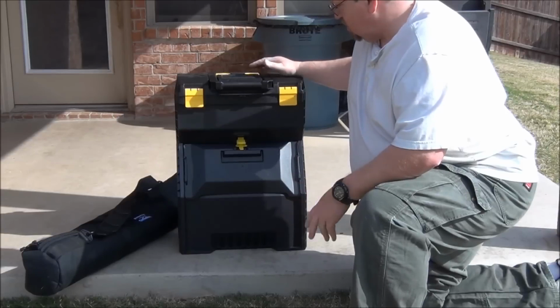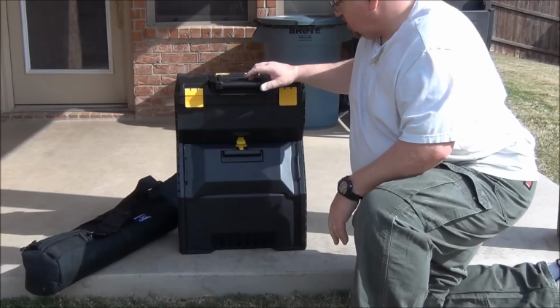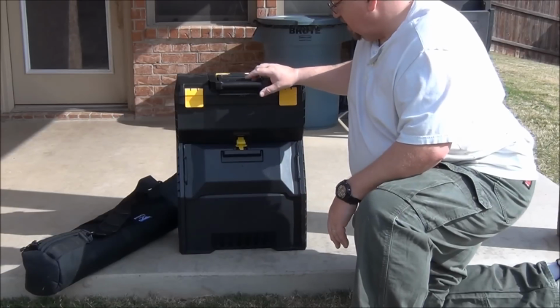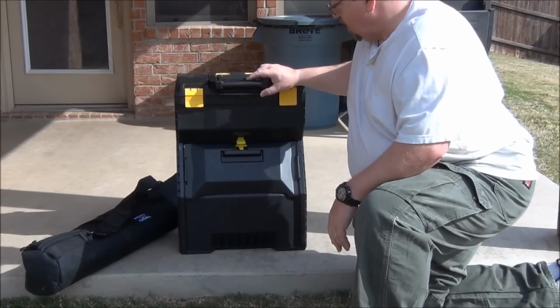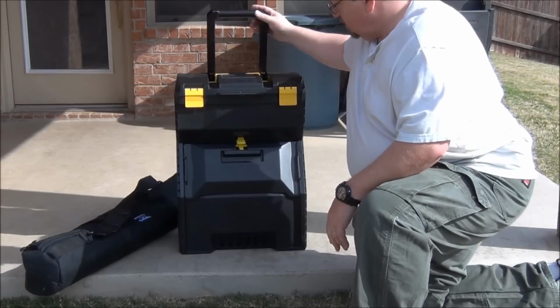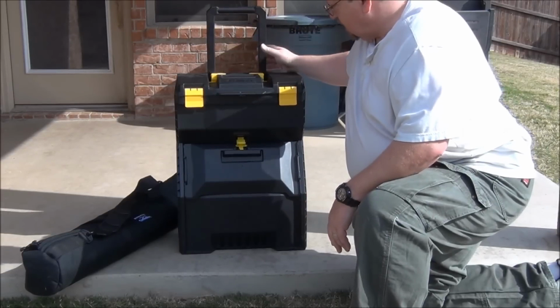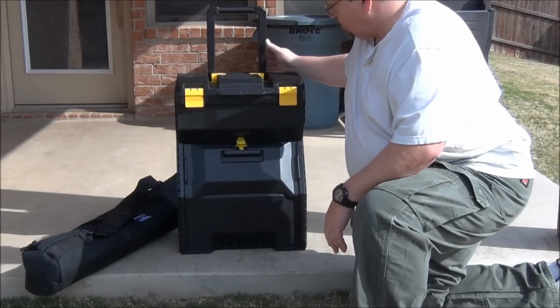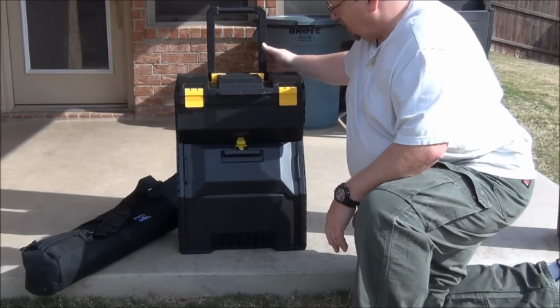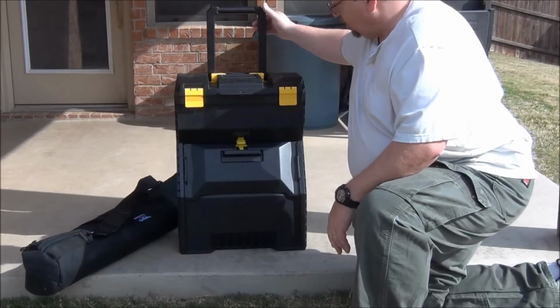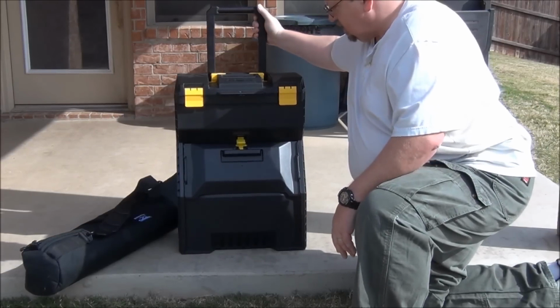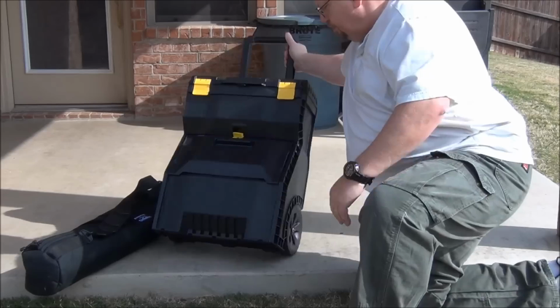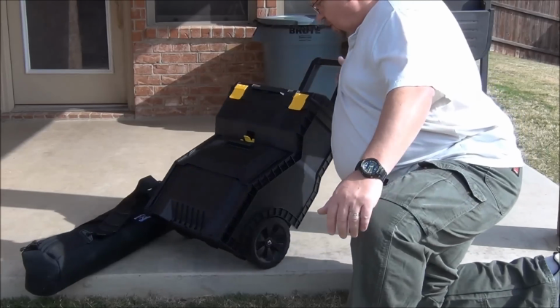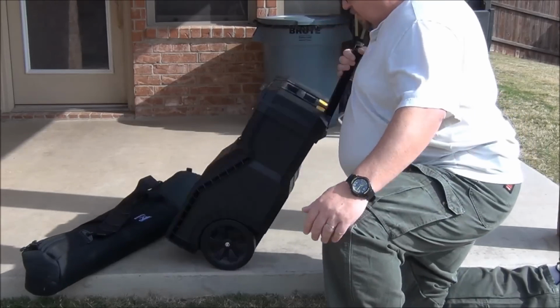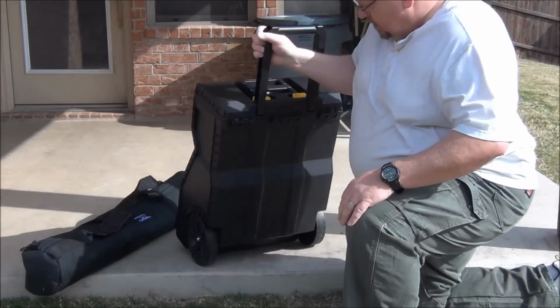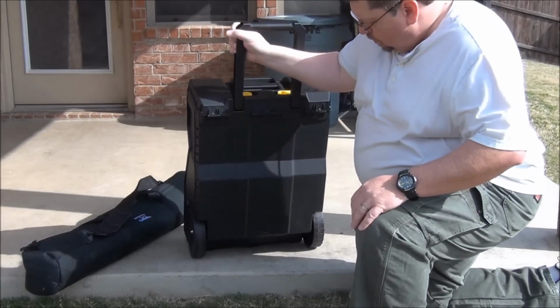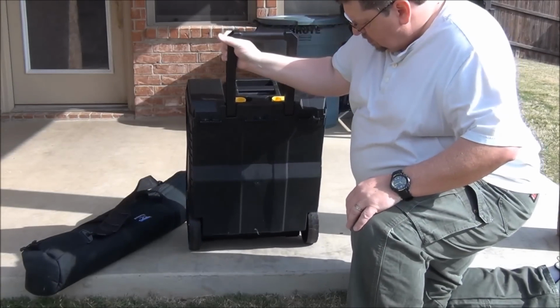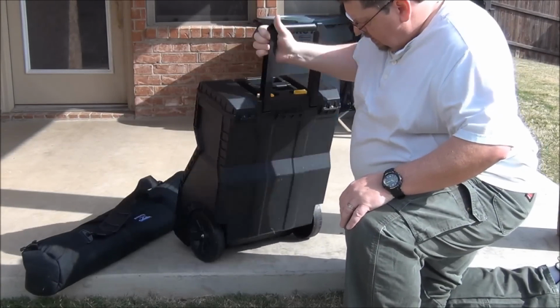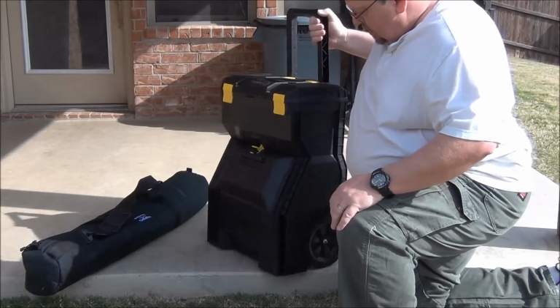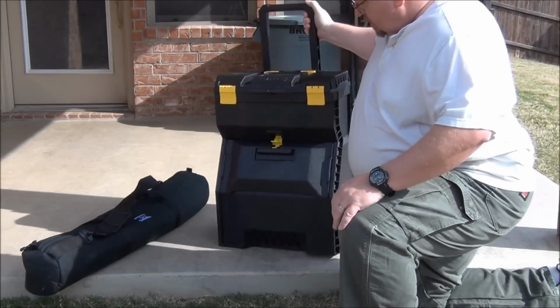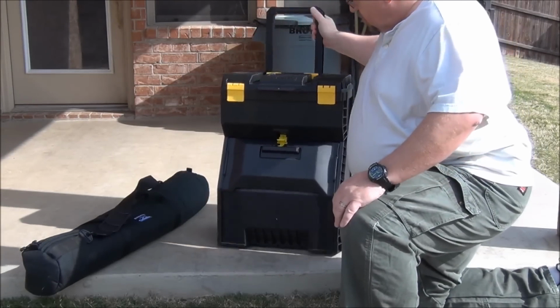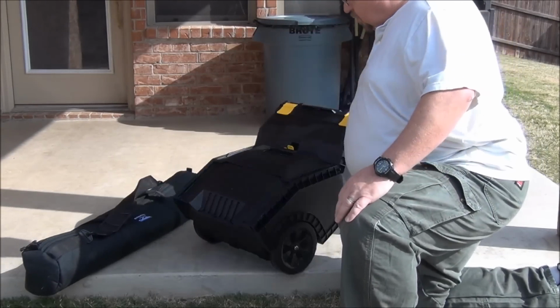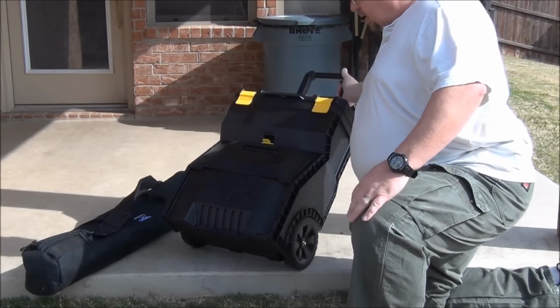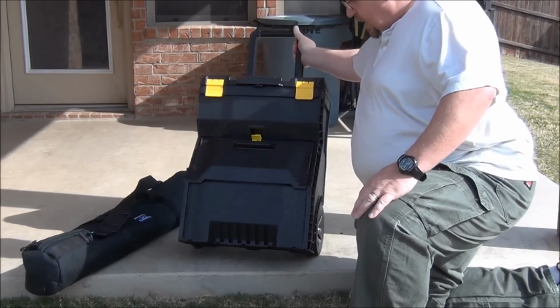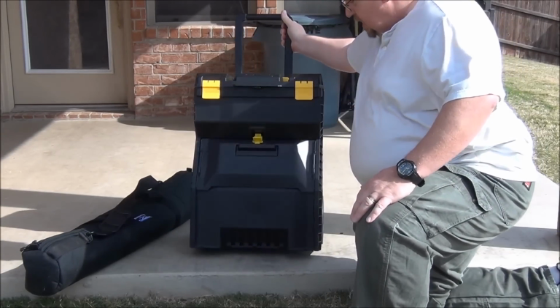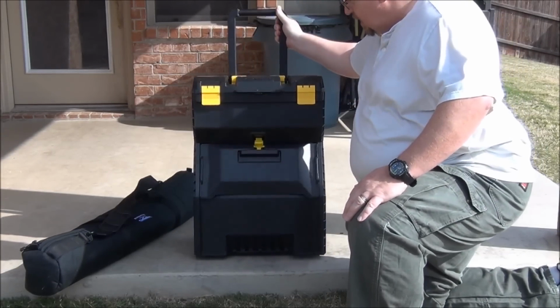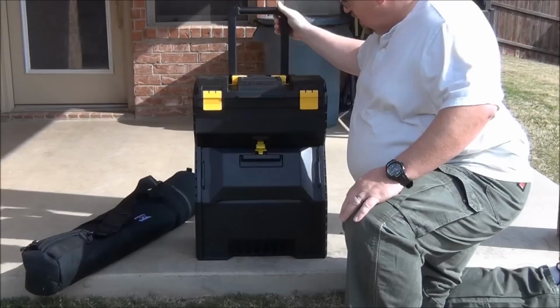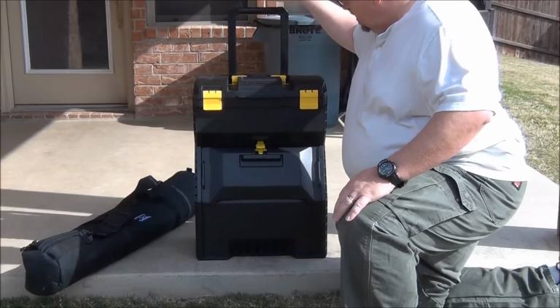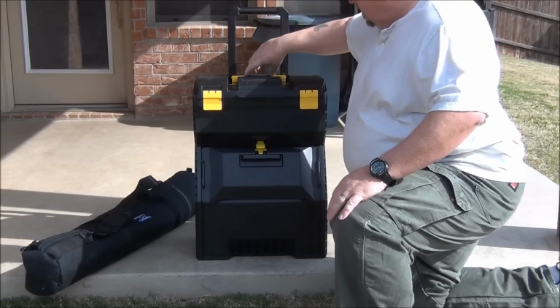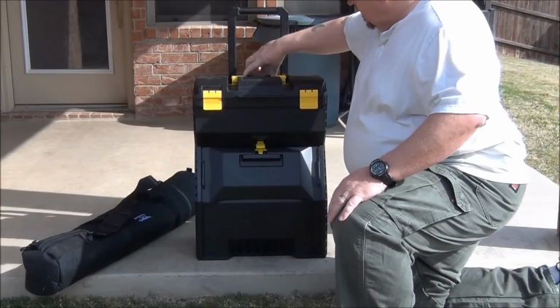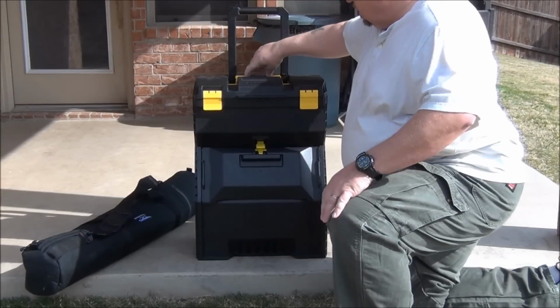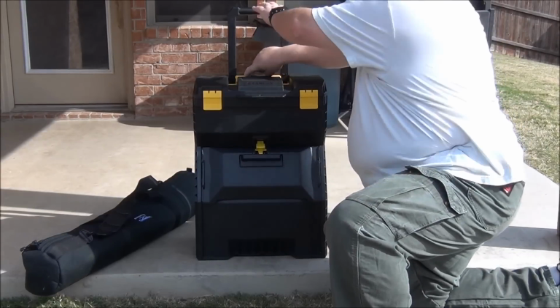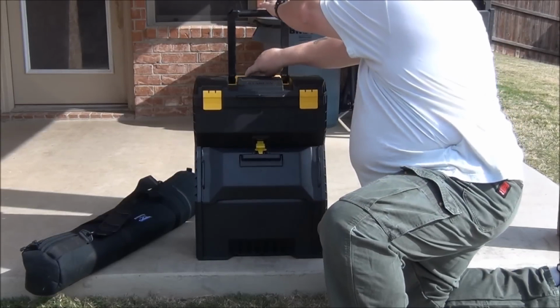This handle actually pops up and clicks in place, and there are wheels on the back, so you can roll it around quite handily.